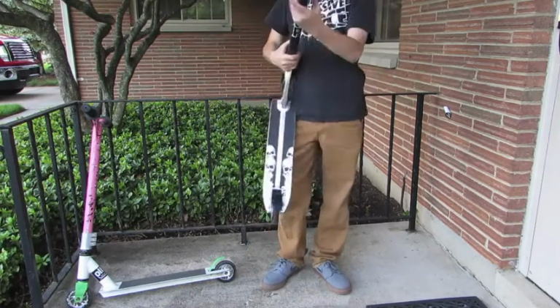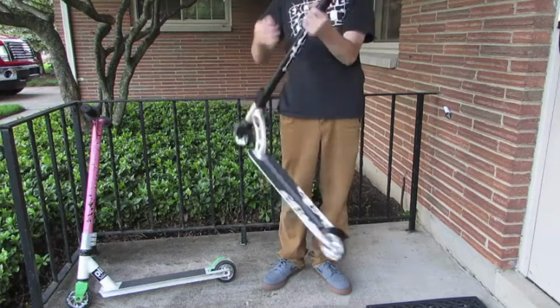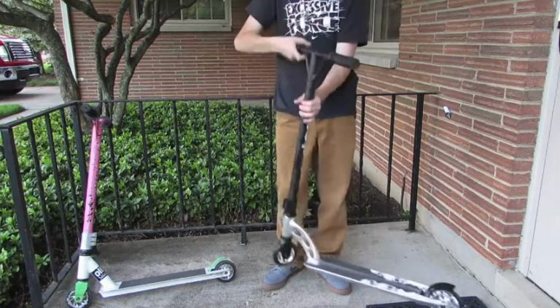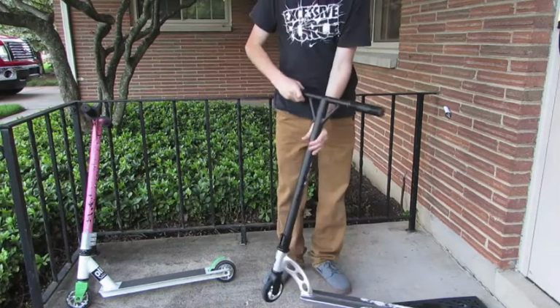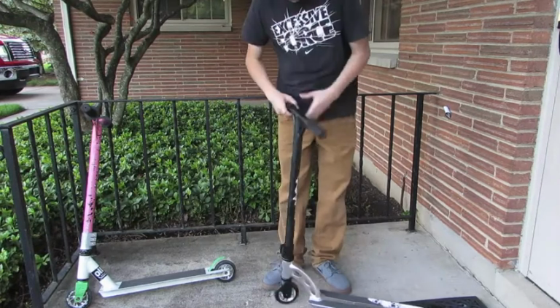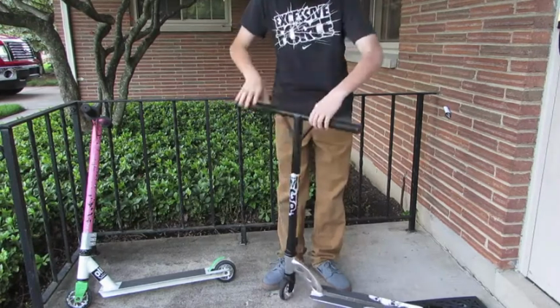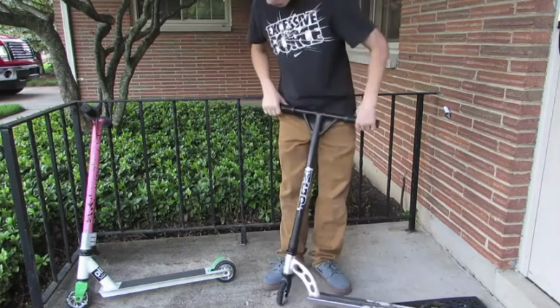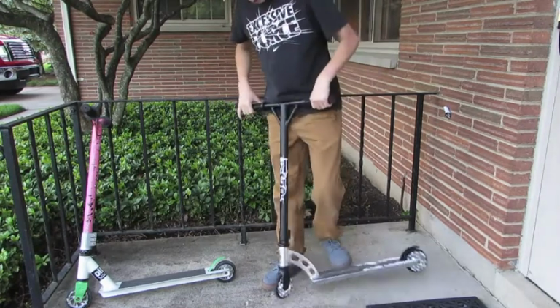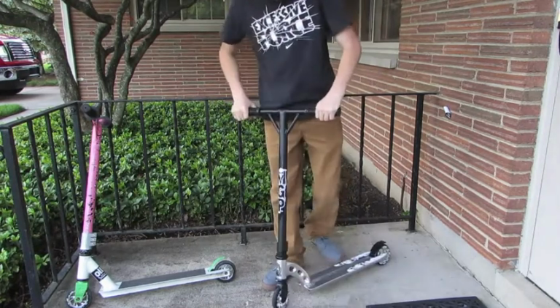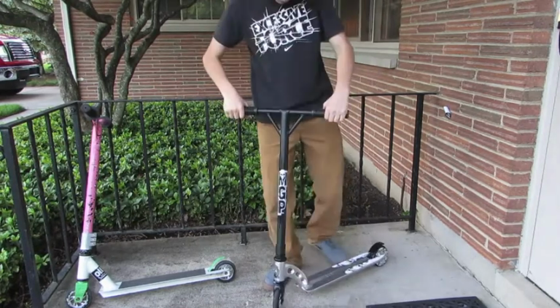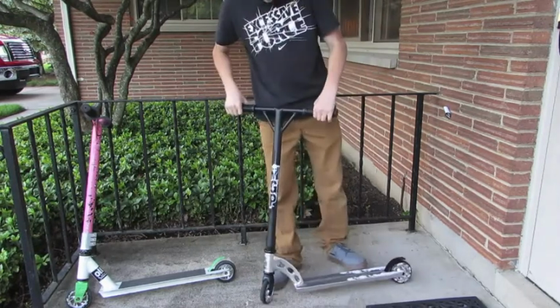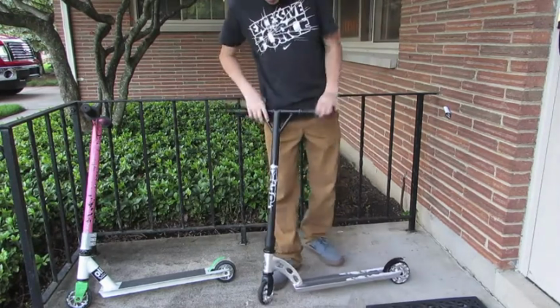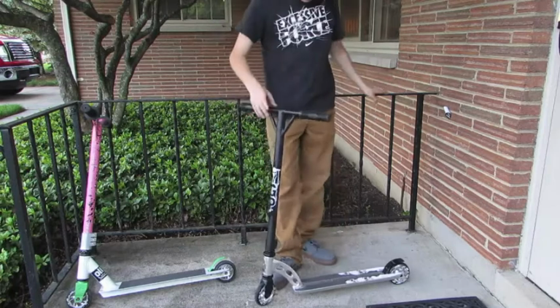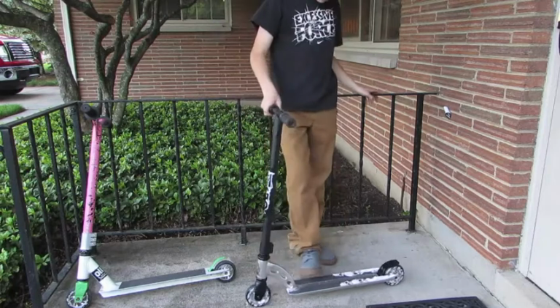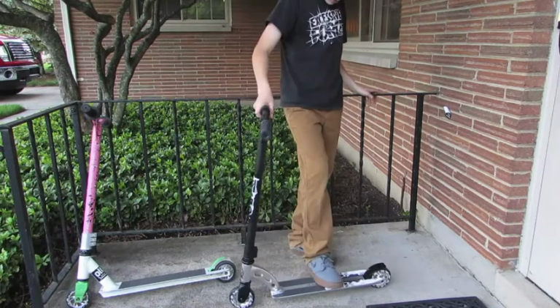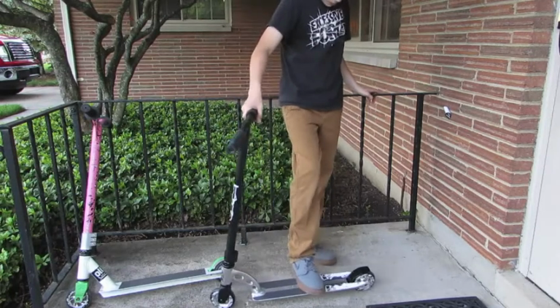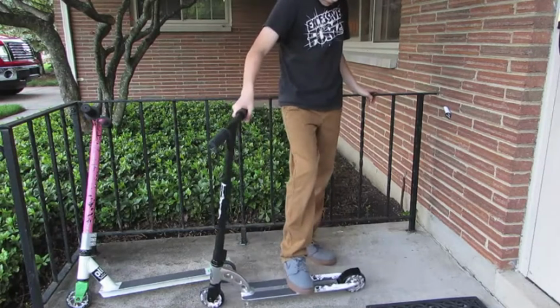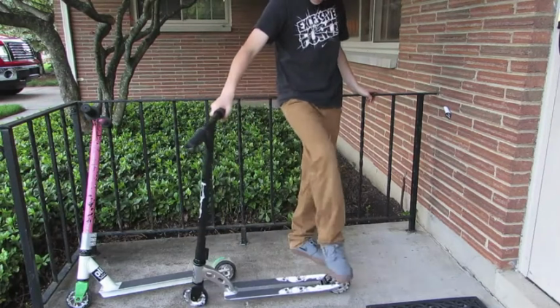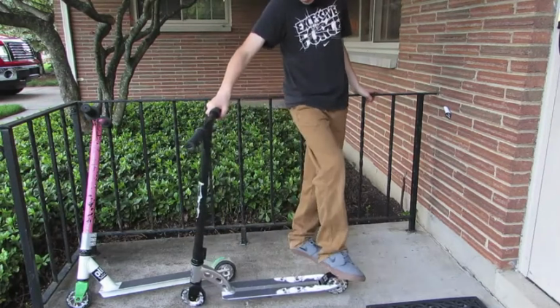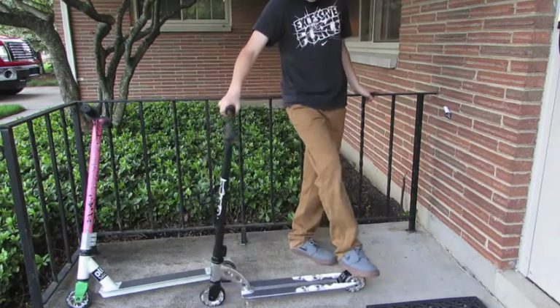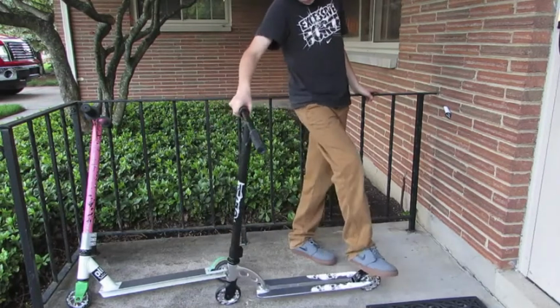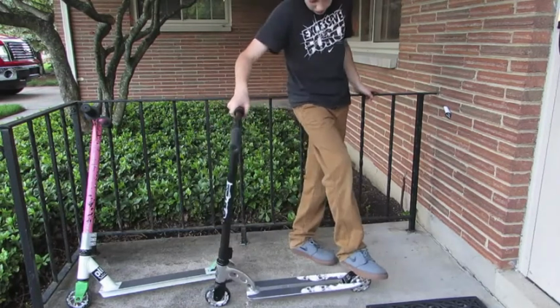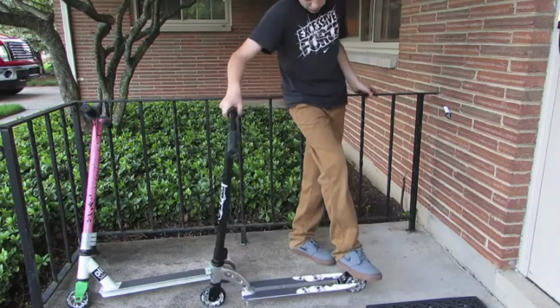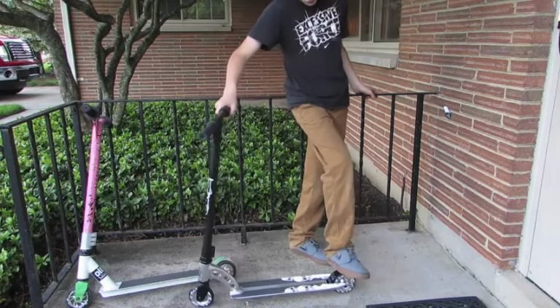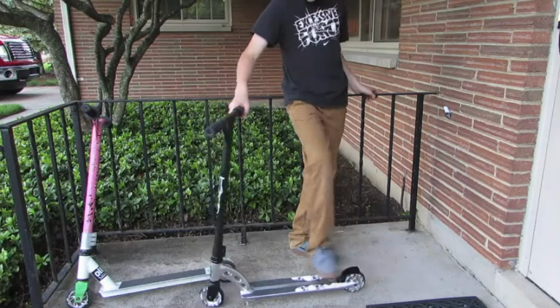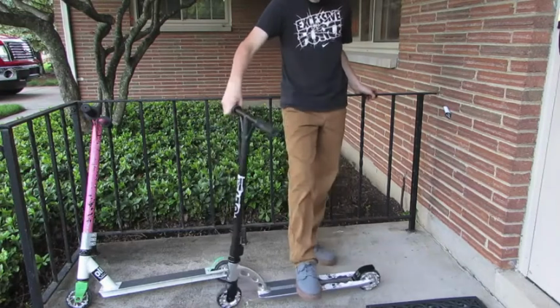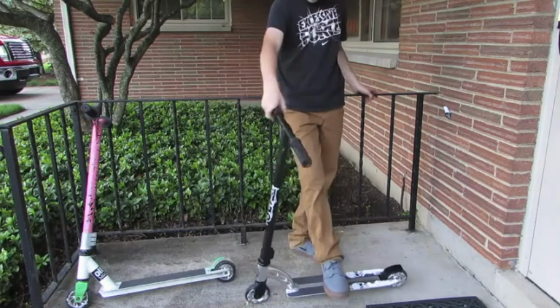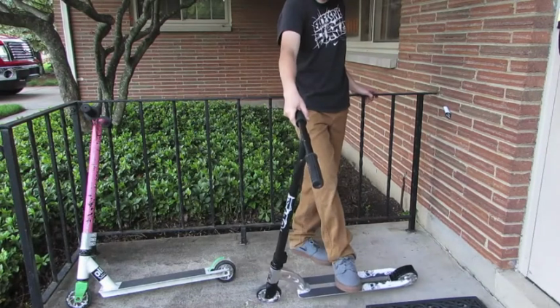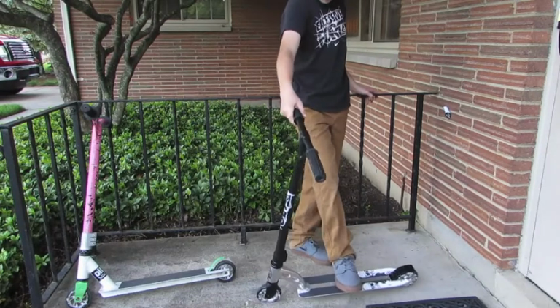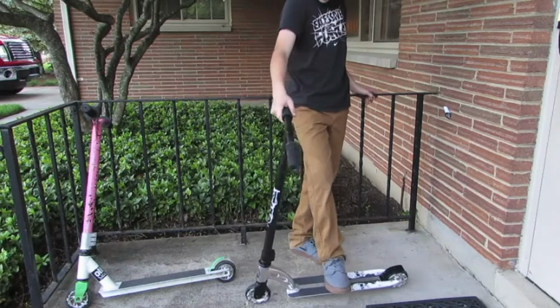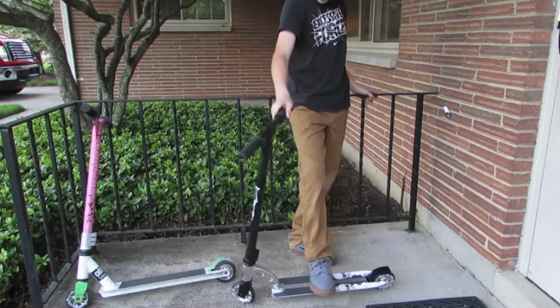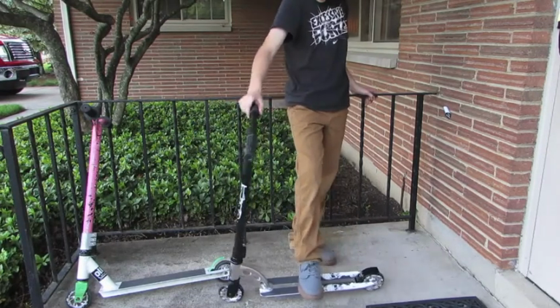I don't really like the graphics on the bars or the grip — that's just not me. Brake — not much to say, just a normal flex brake.